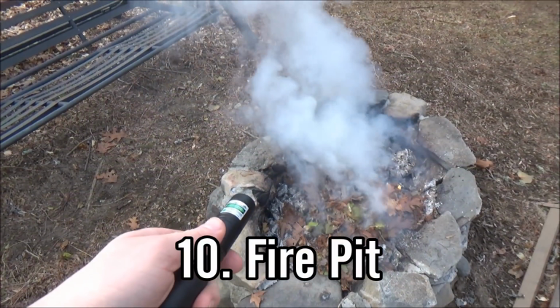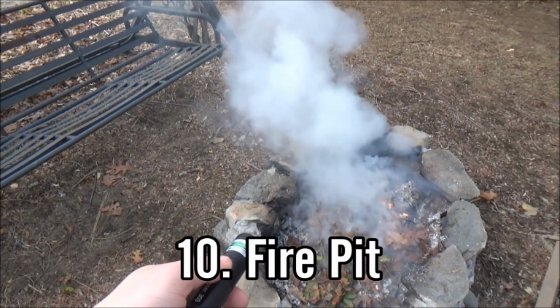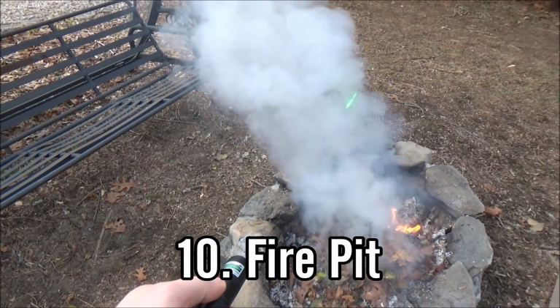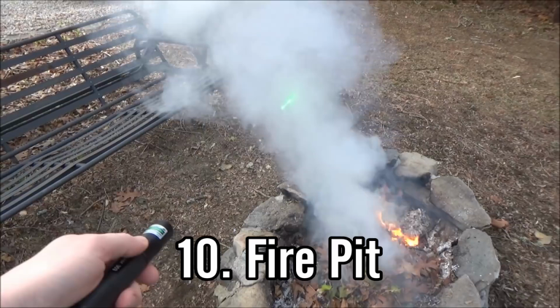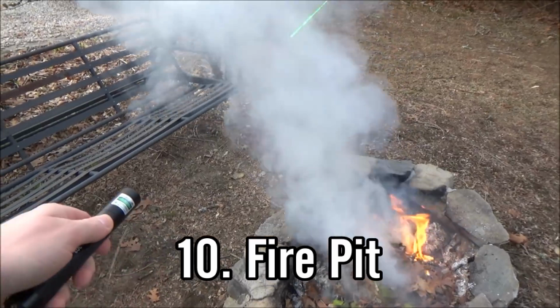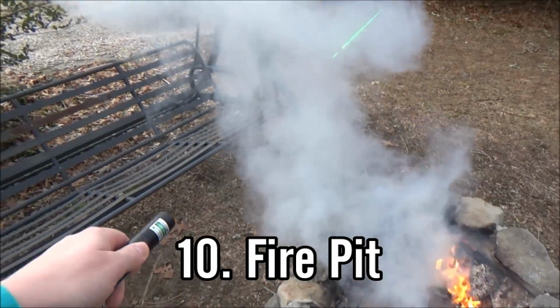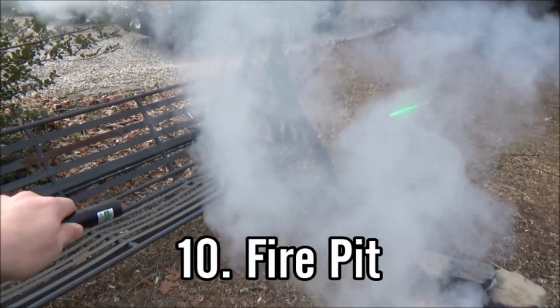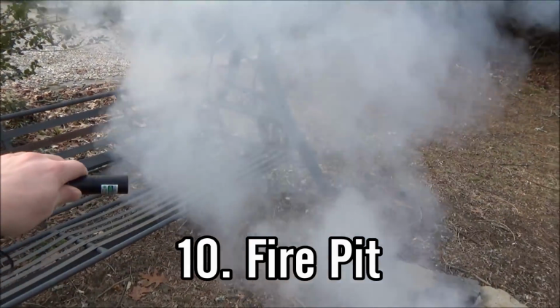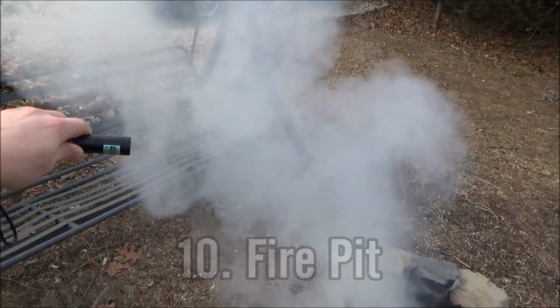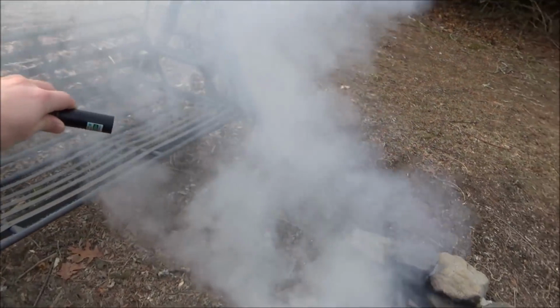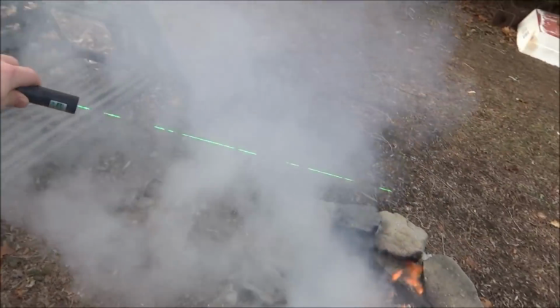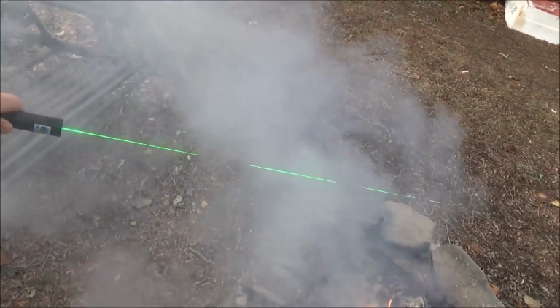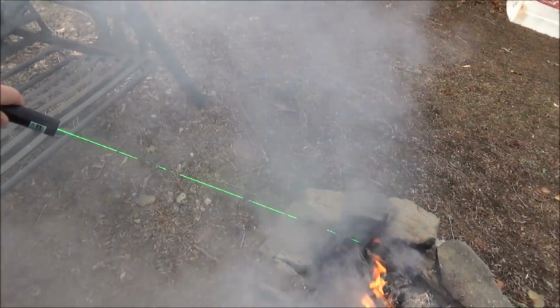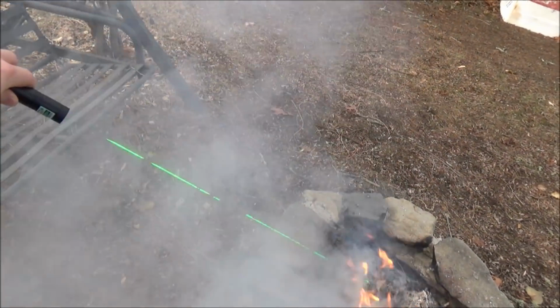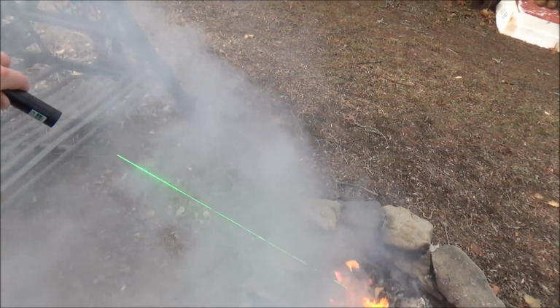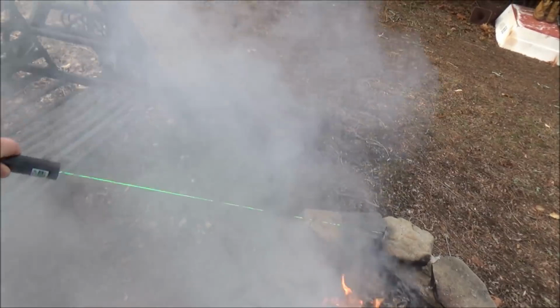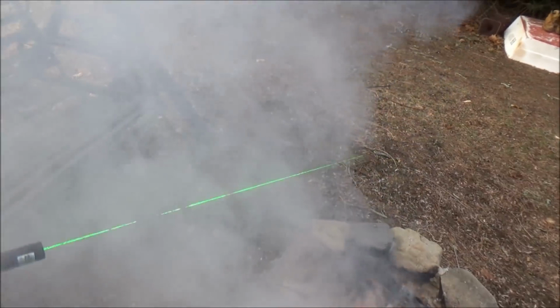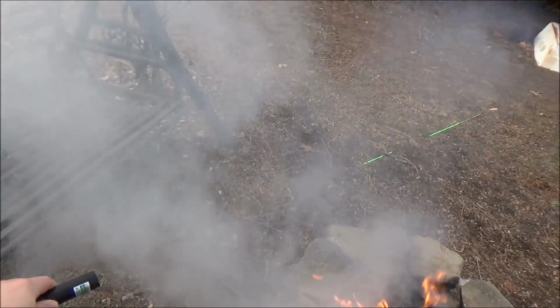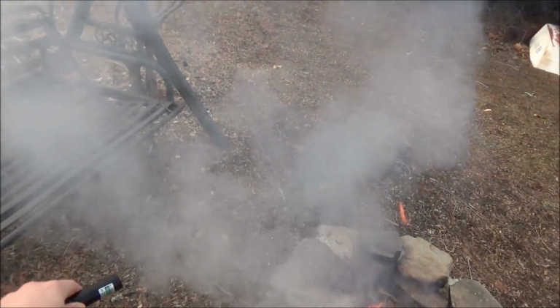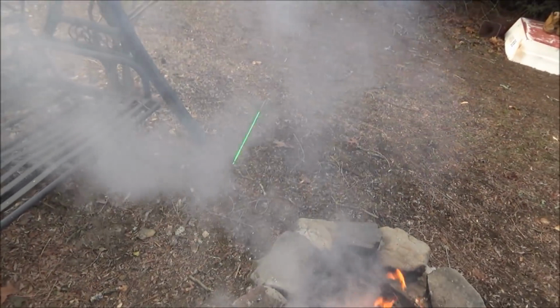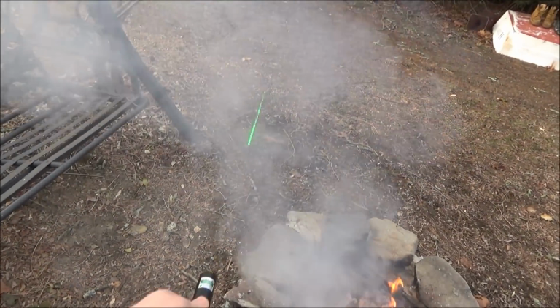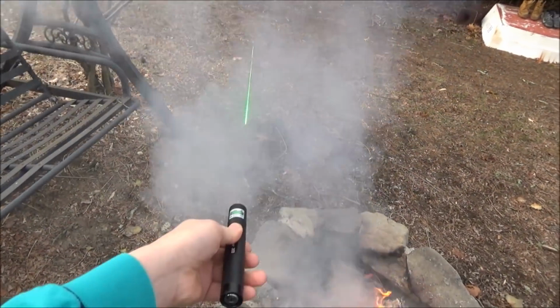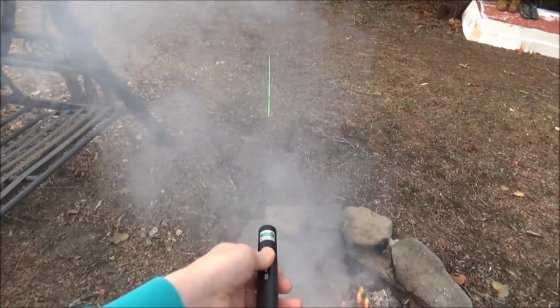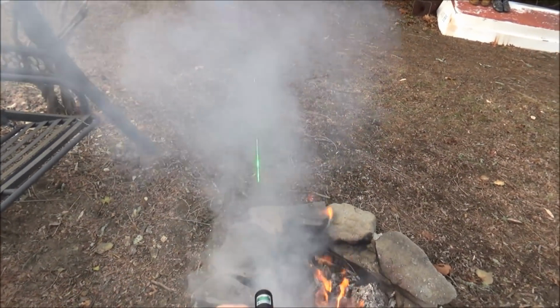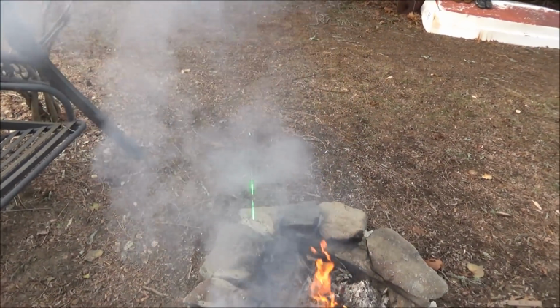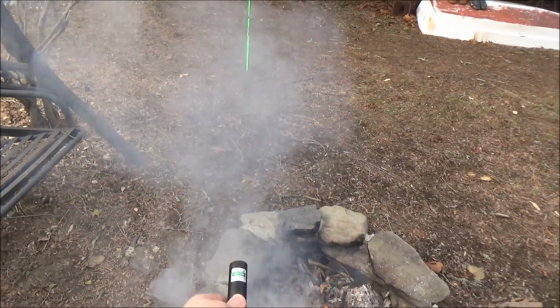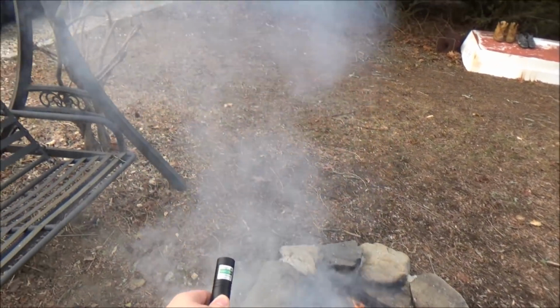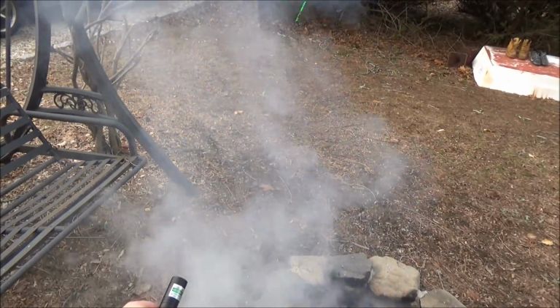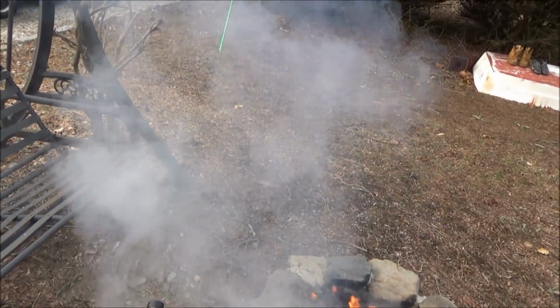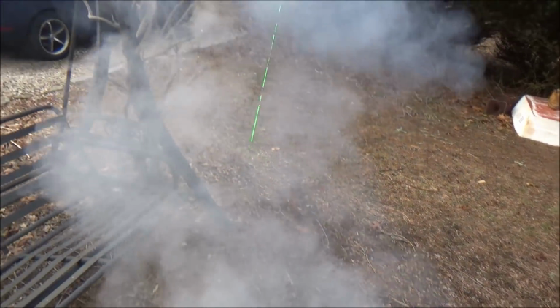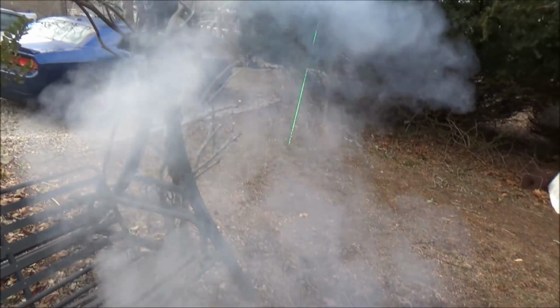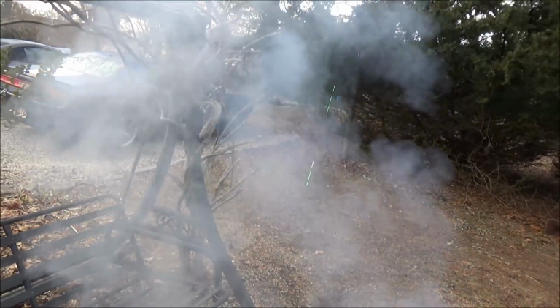The last one is a fire pit. The smoke created from a fire pit is a good way to make your beam visible and show it to people. It will also sometimes give you a cool hazy, liquidy effect at night when you move the laser around fast in the smoke, though it doesn't really do it as much during the daytime.